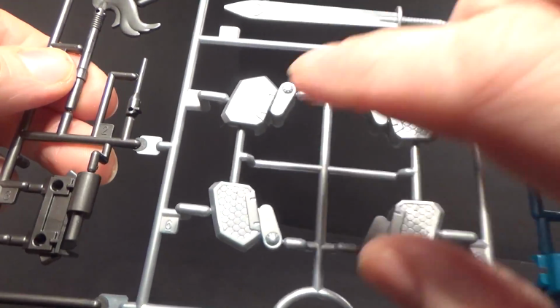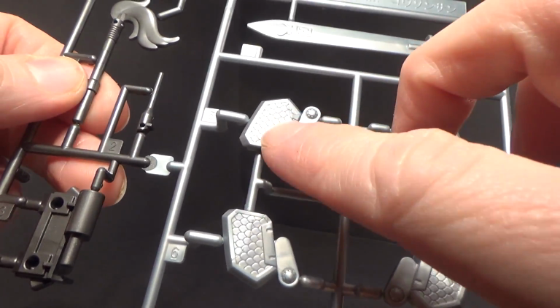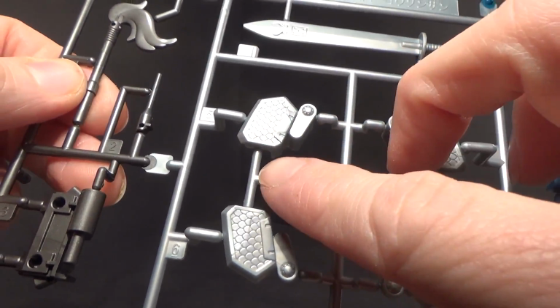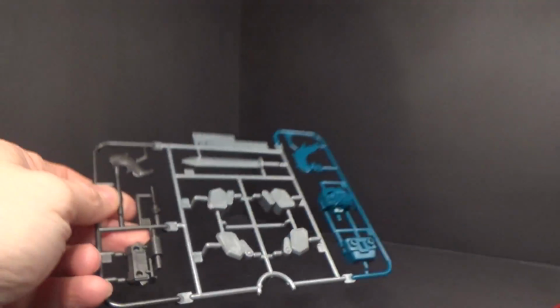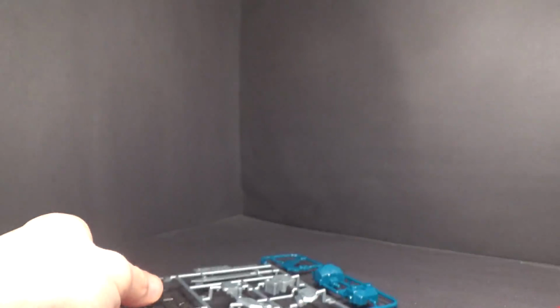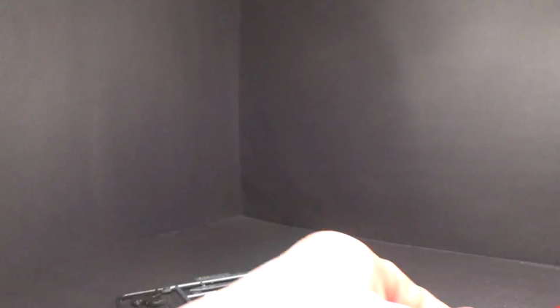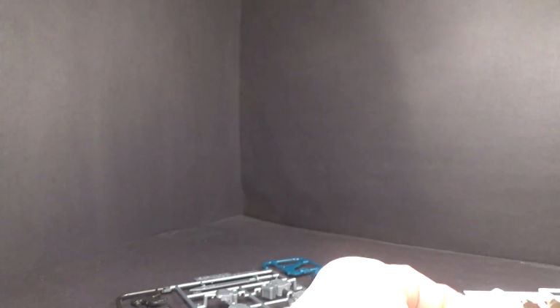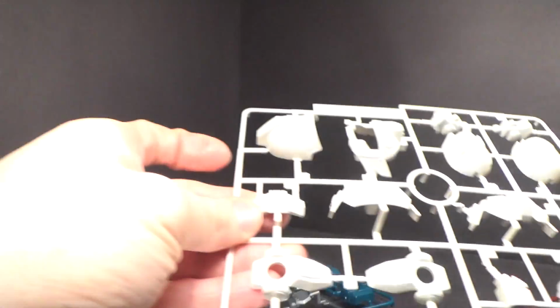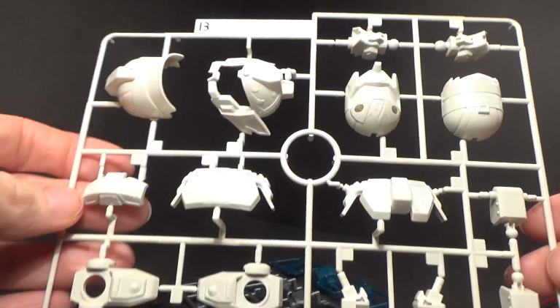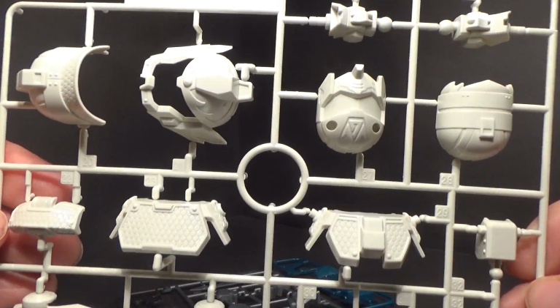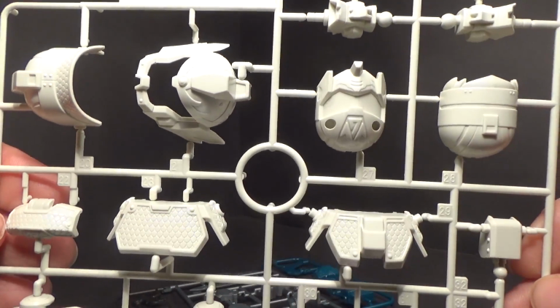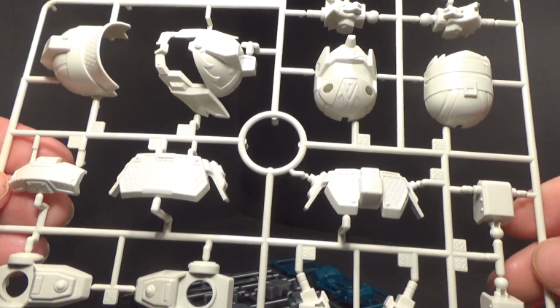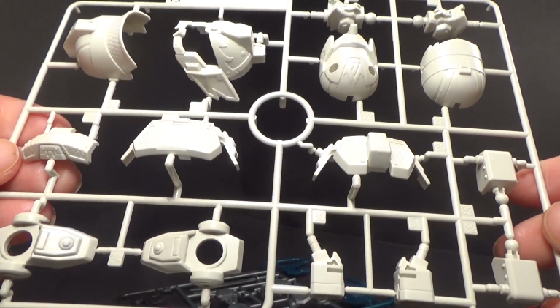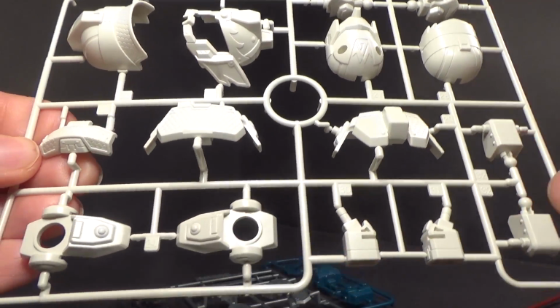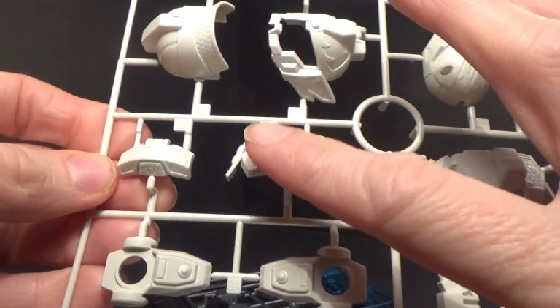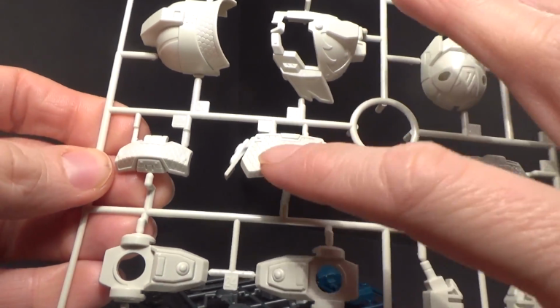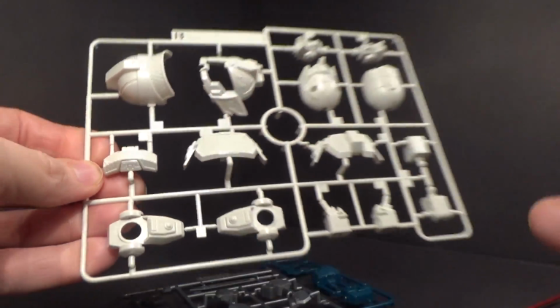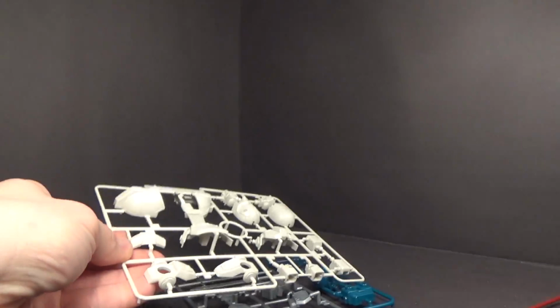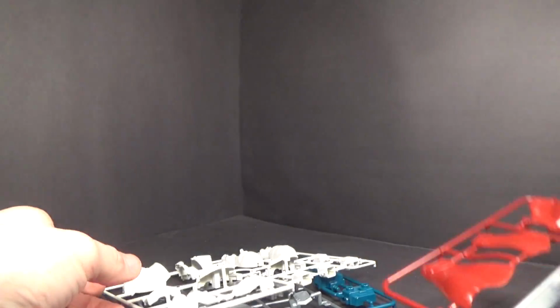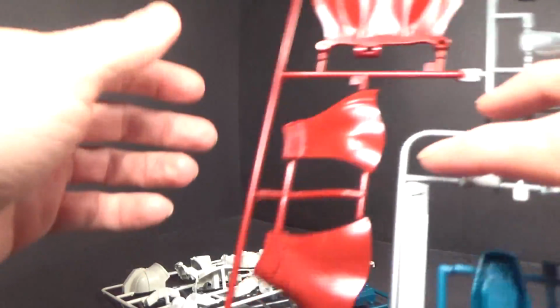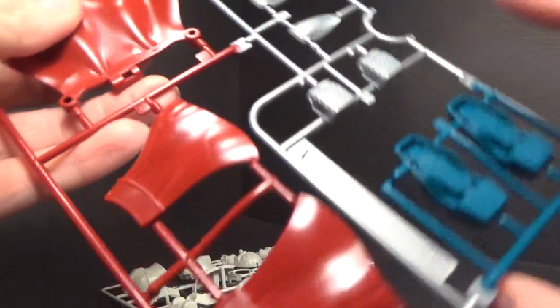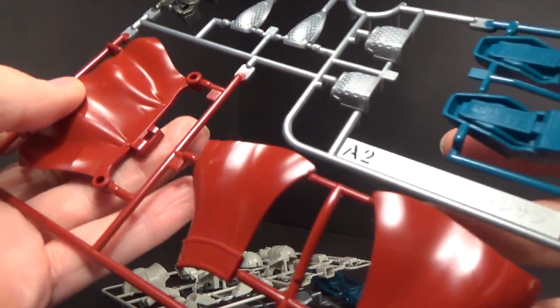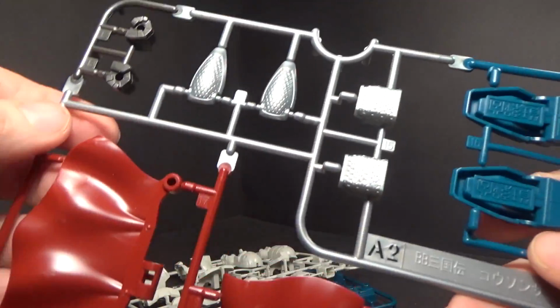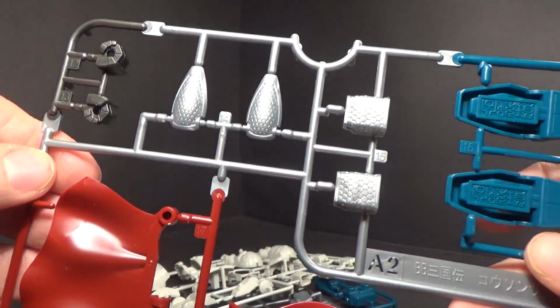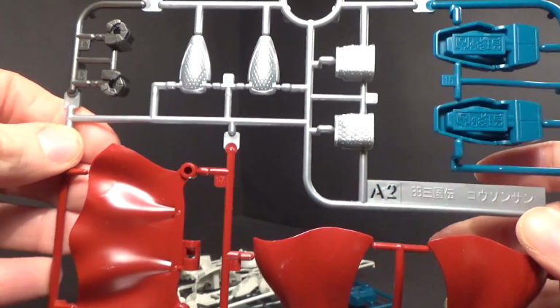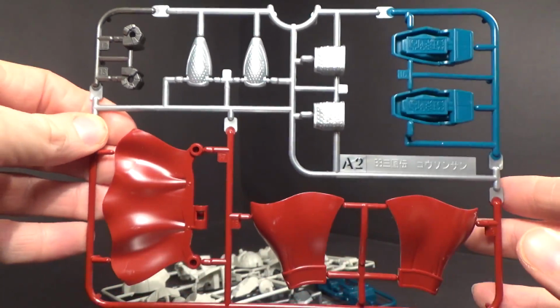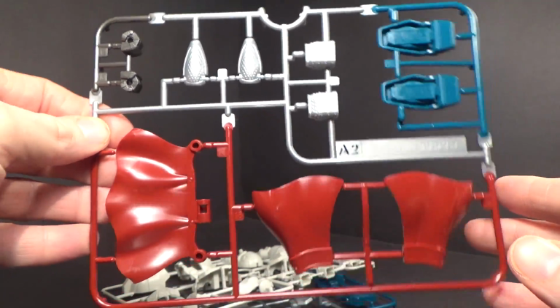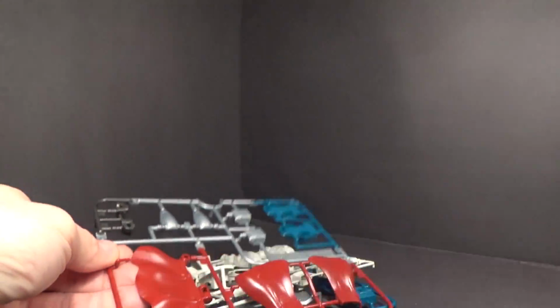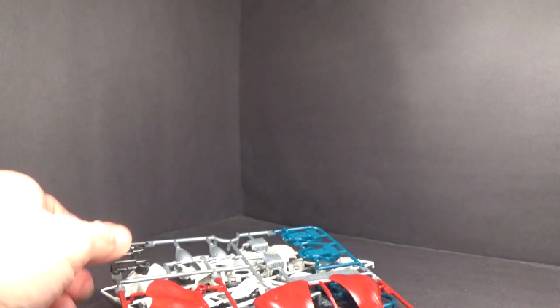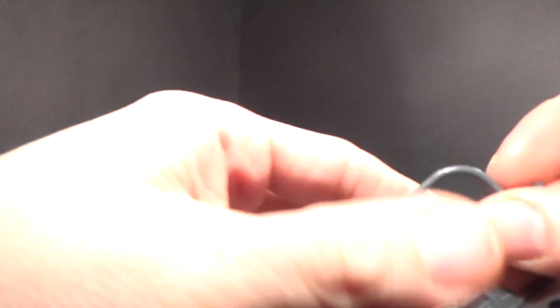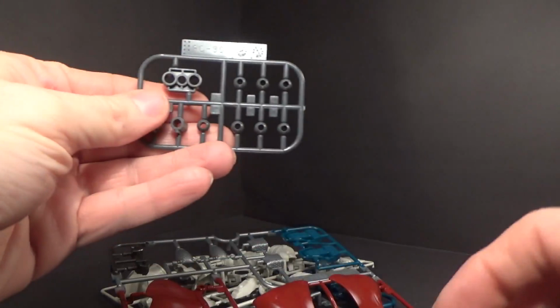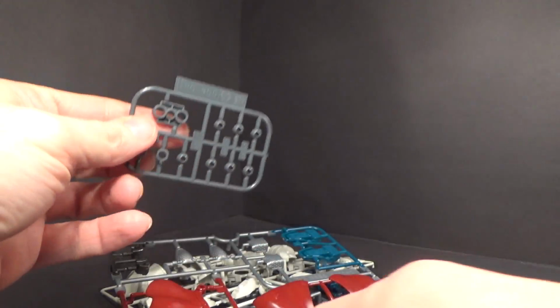I got the chain mail and the armor. This would look nice if I painted the silver. And the polycaps.